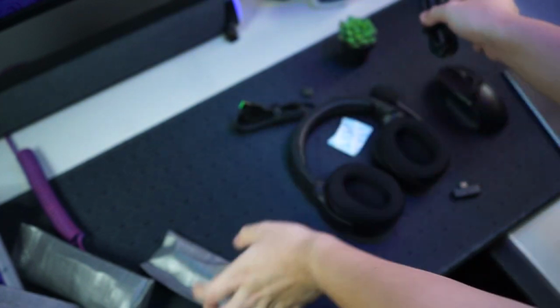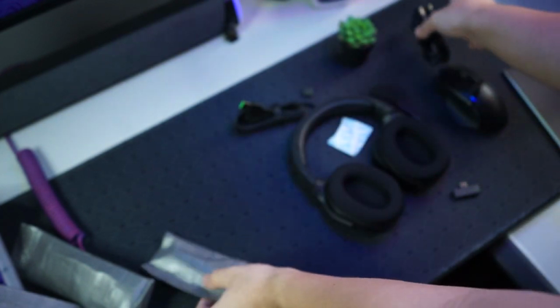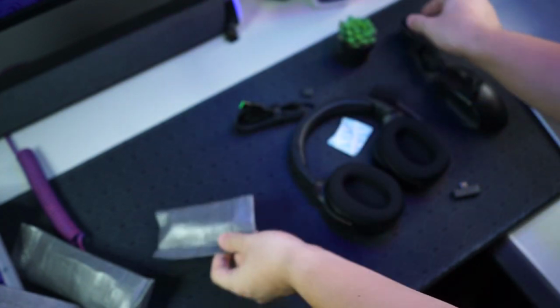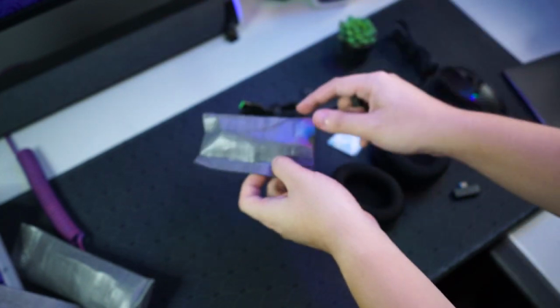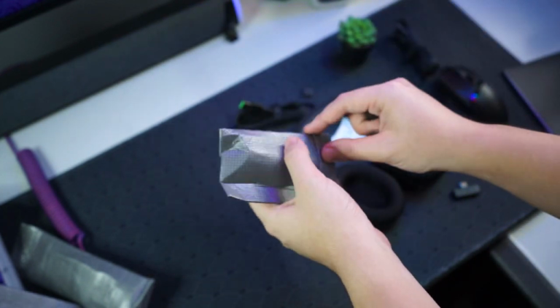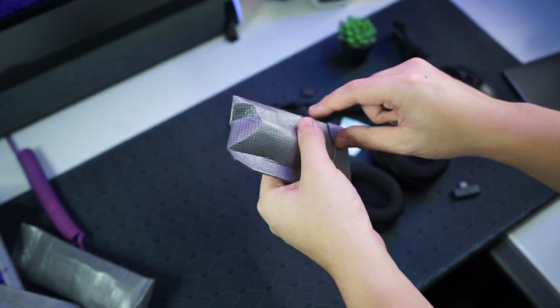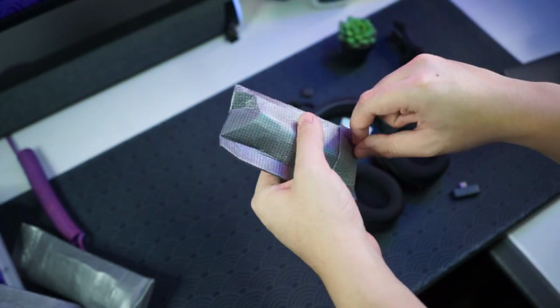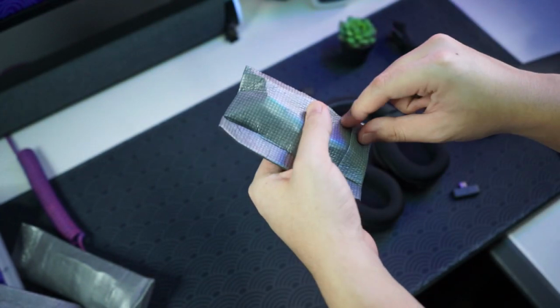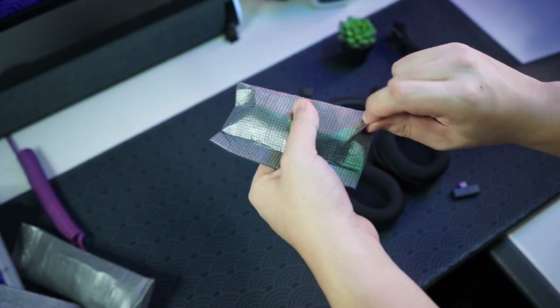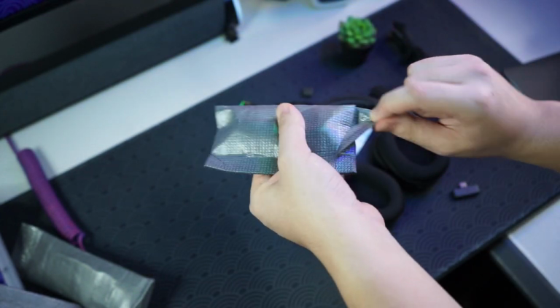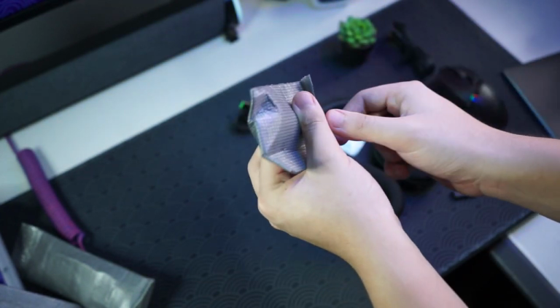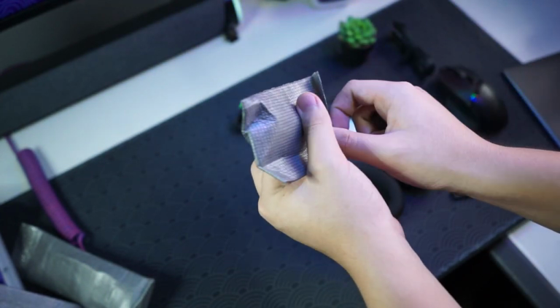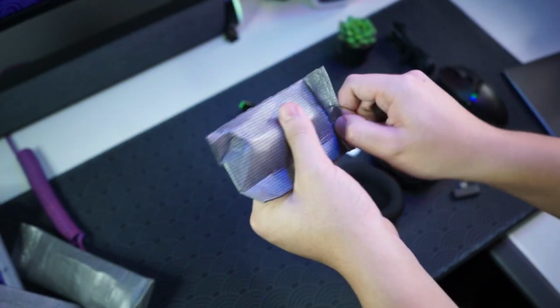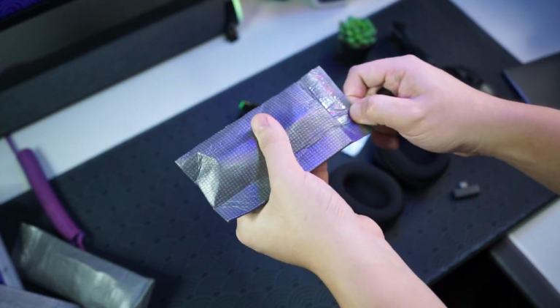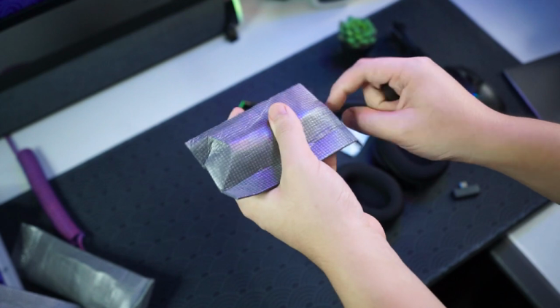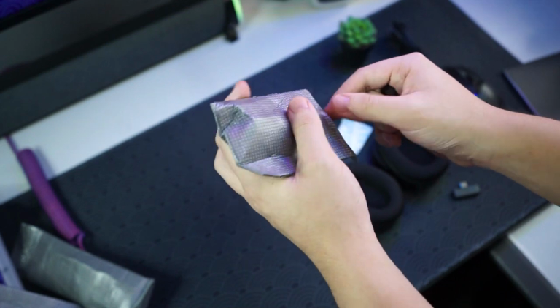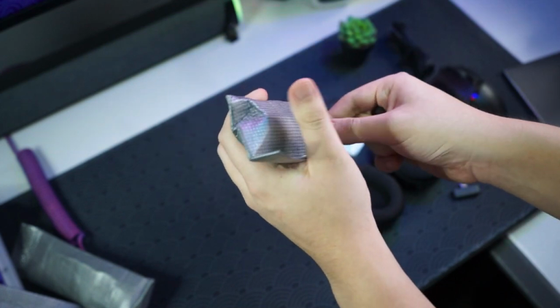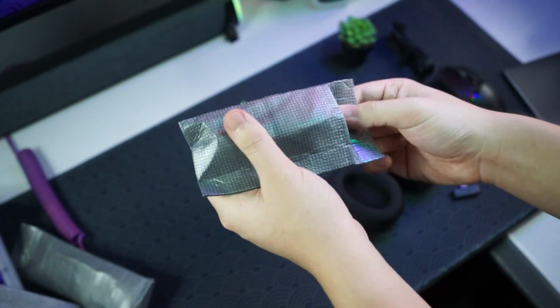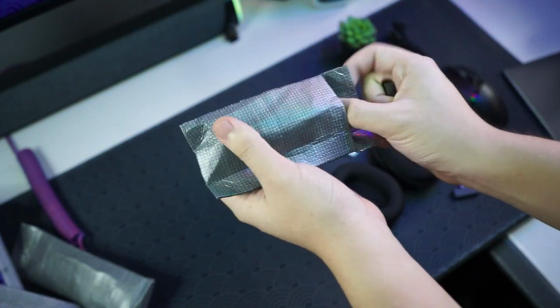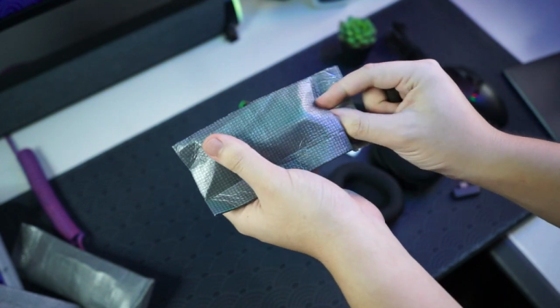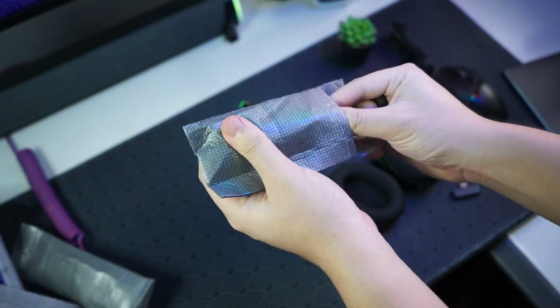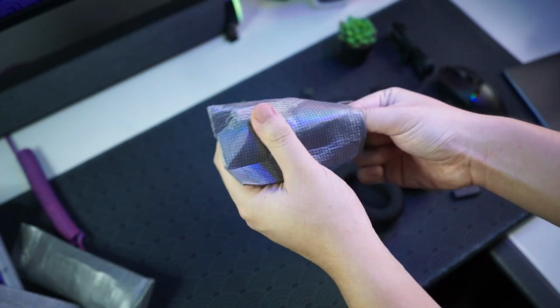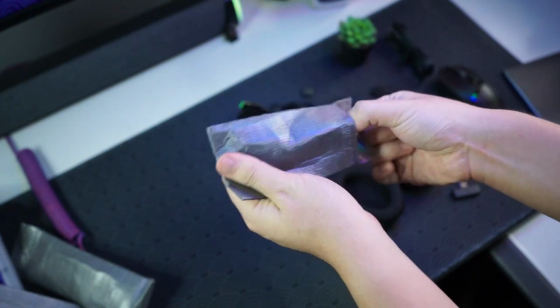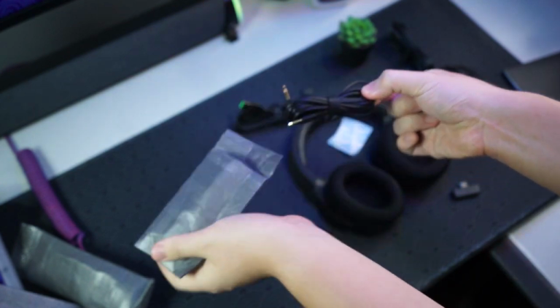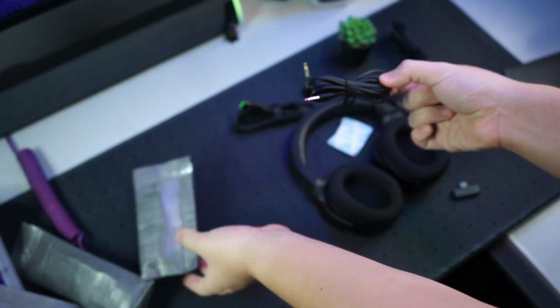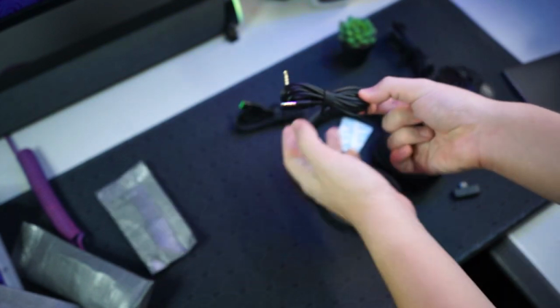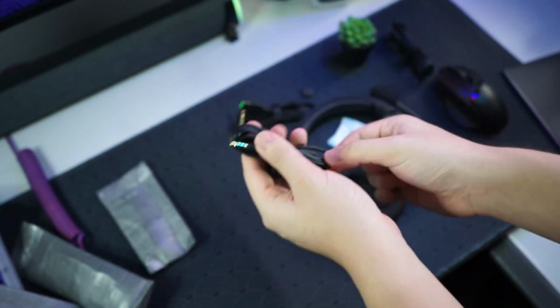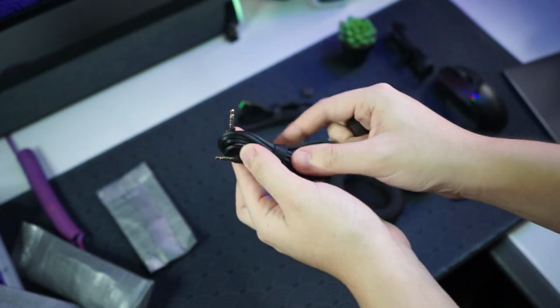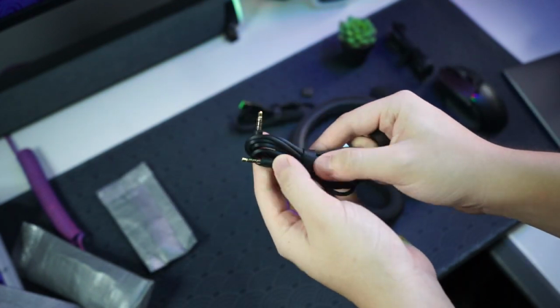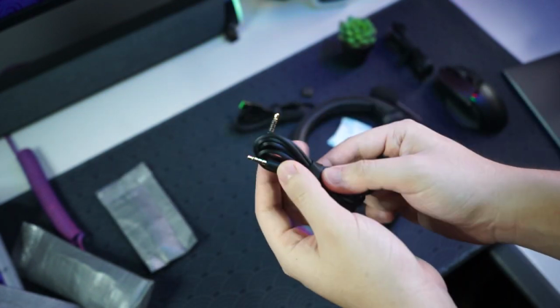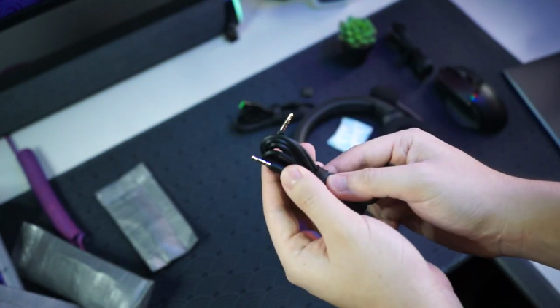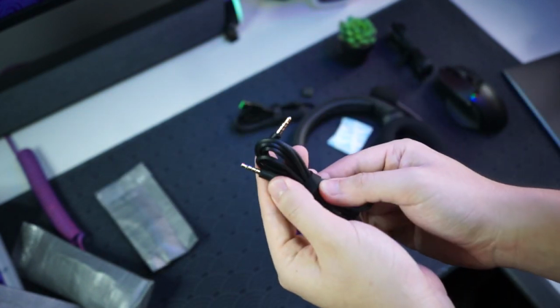In the last packet we have a cable — it's a 3.5mm male-to-male cable, so if you want to use this wired you can too.